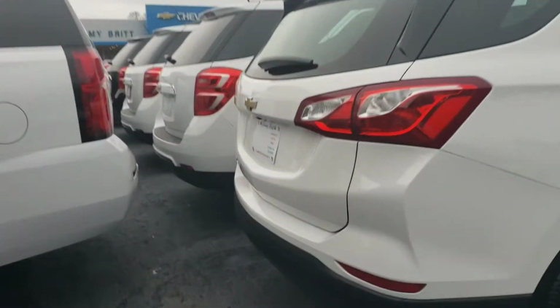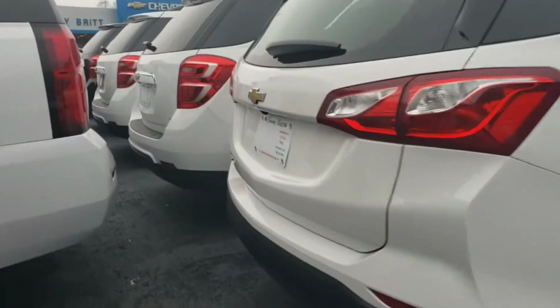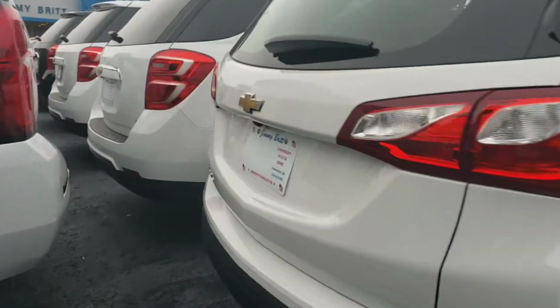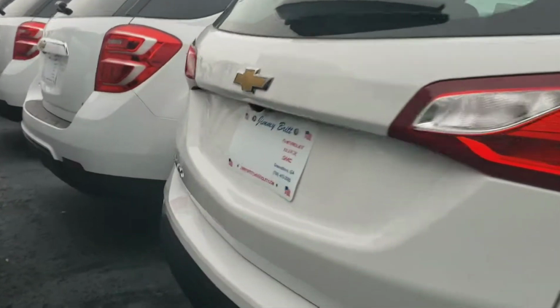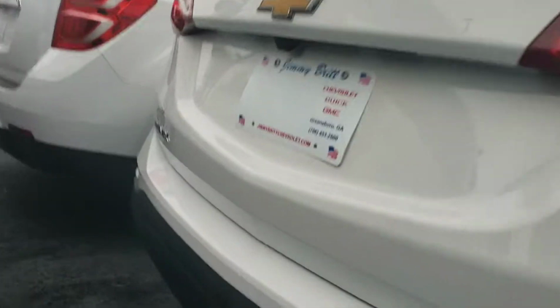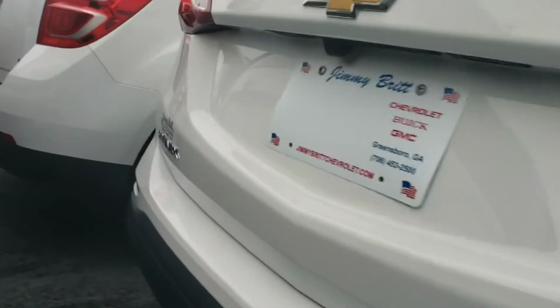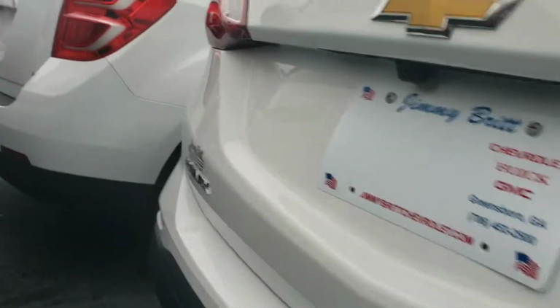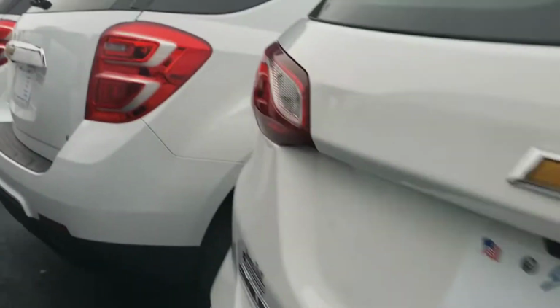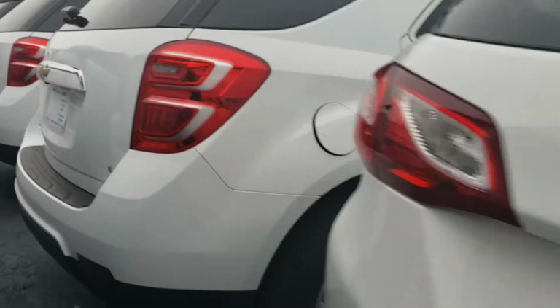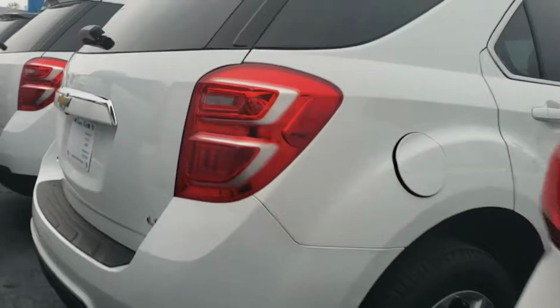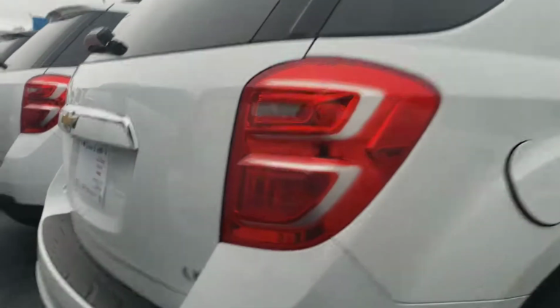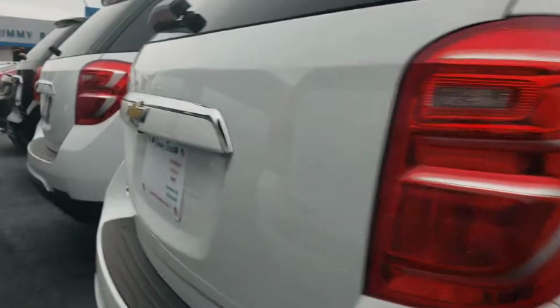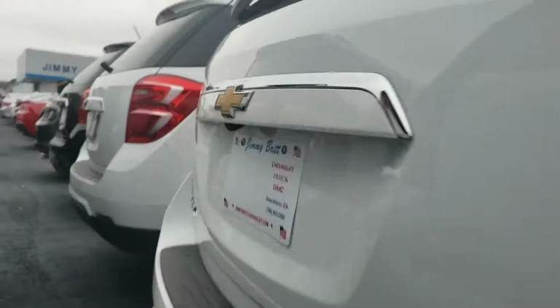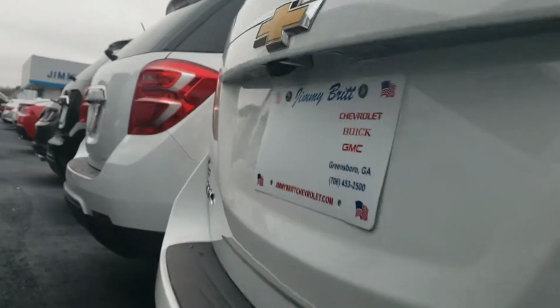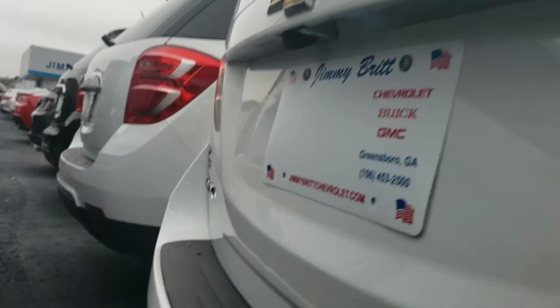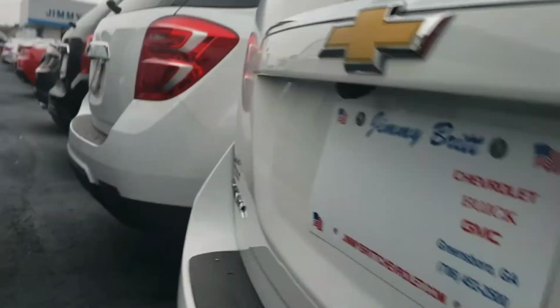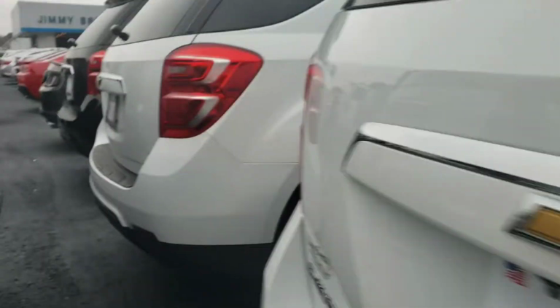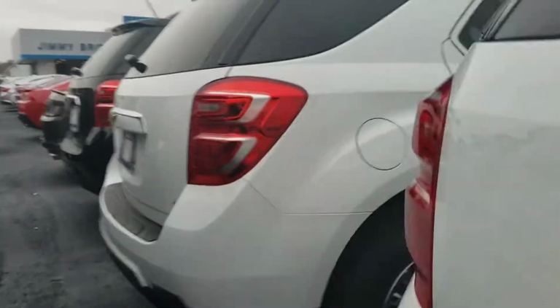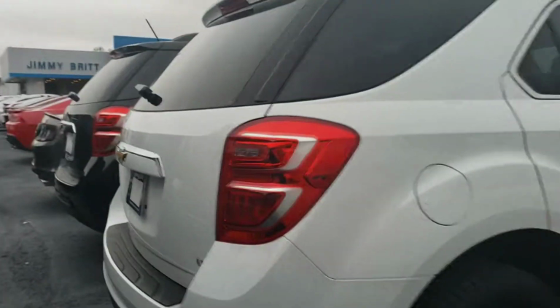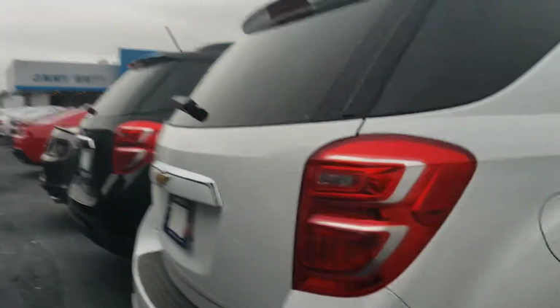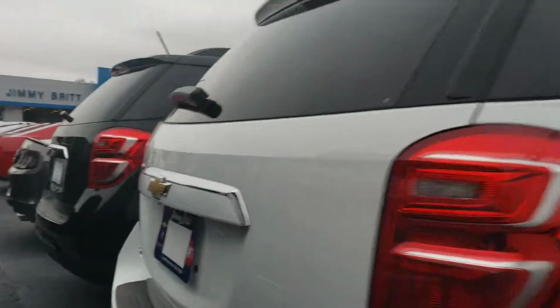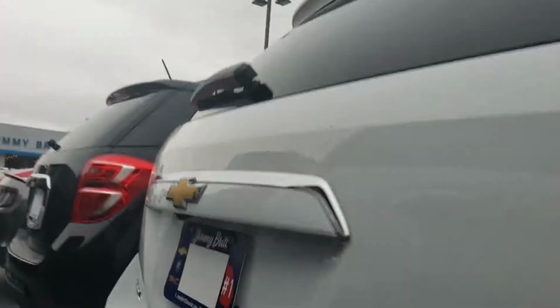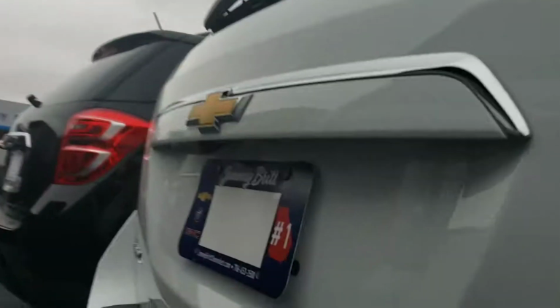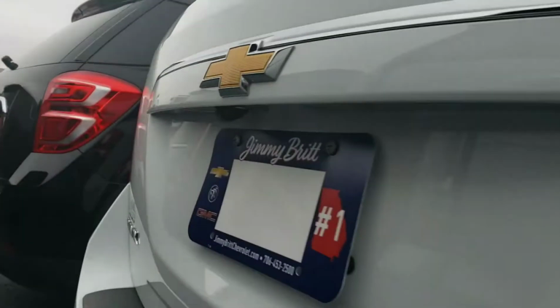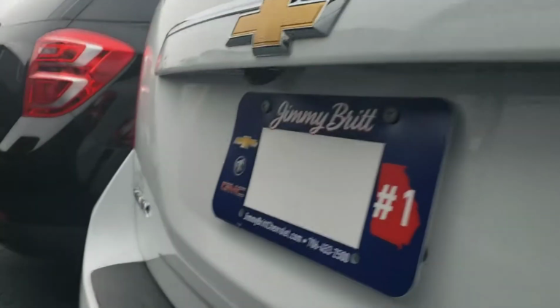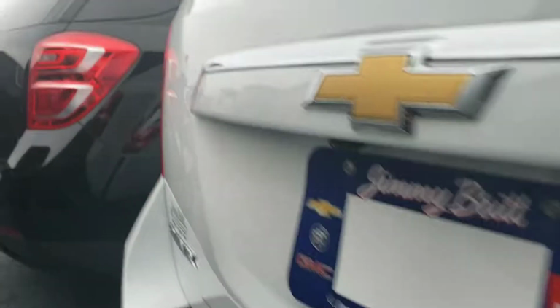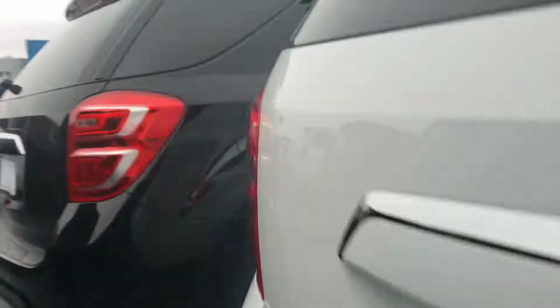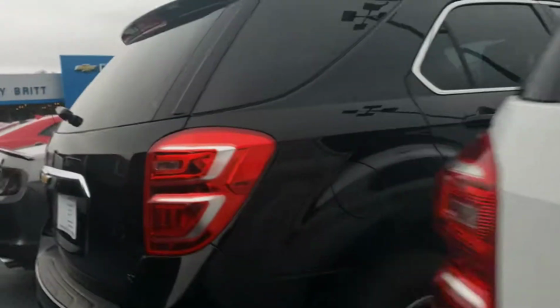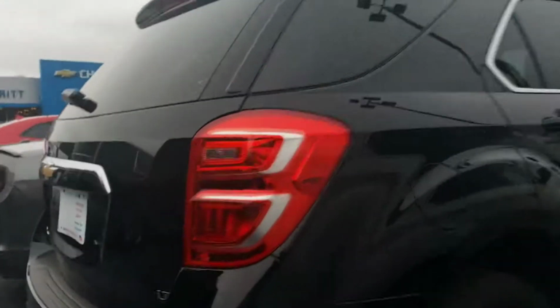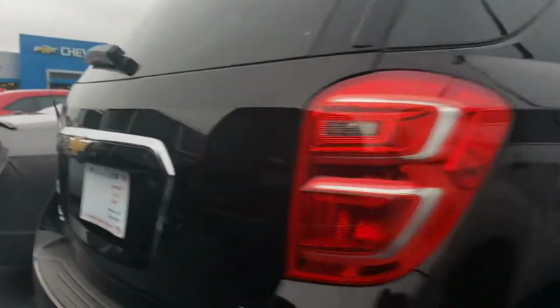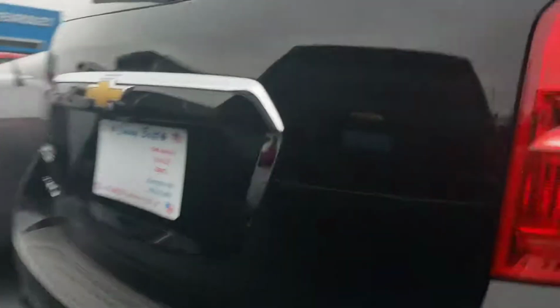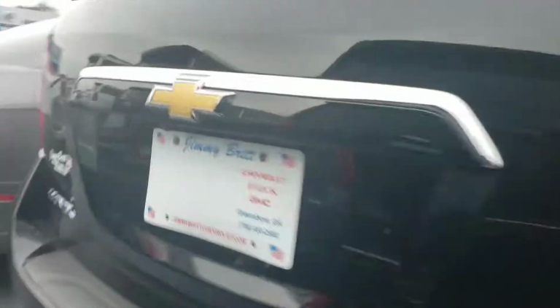There's the backup camera — boom. Backup camera number two, bam, and another one. Bada bim bada boom, and number three.